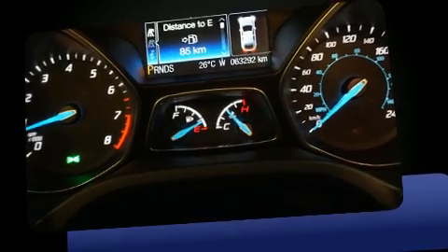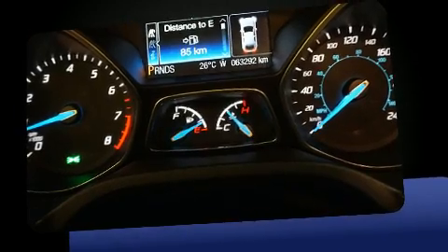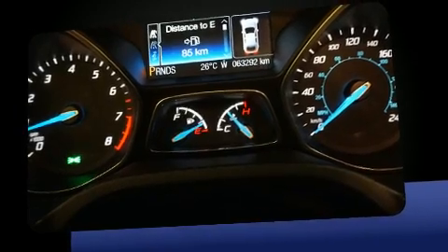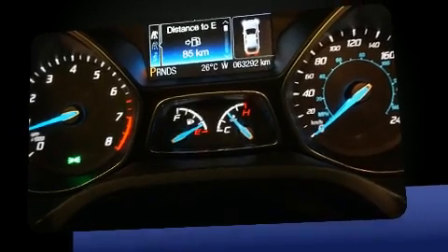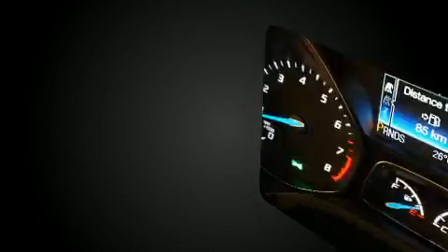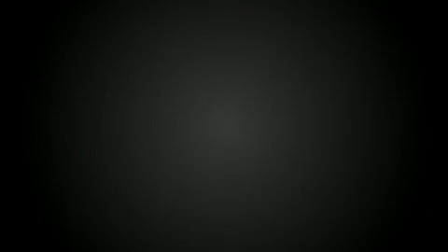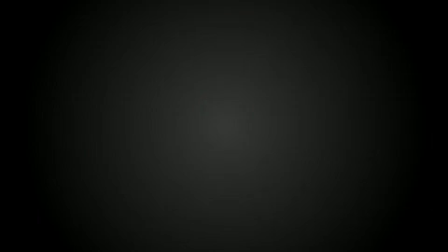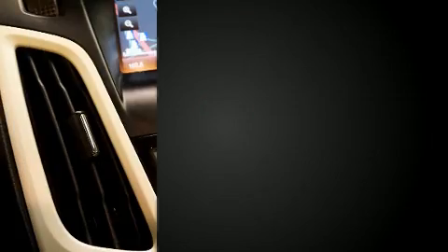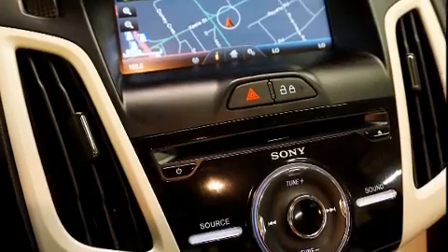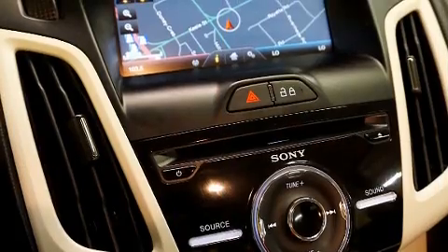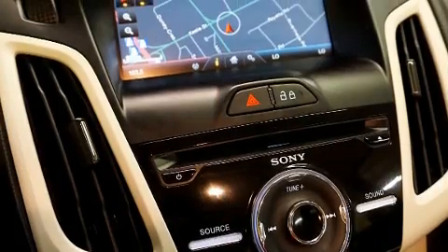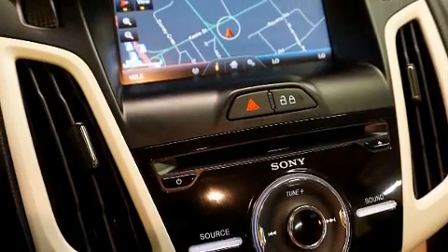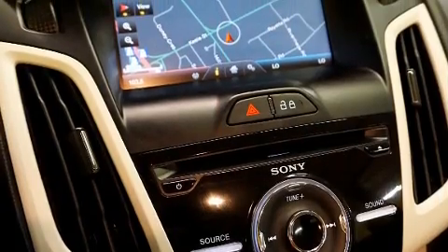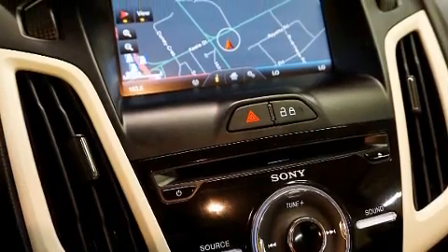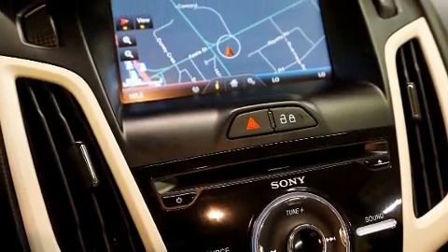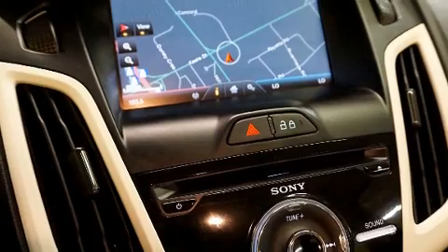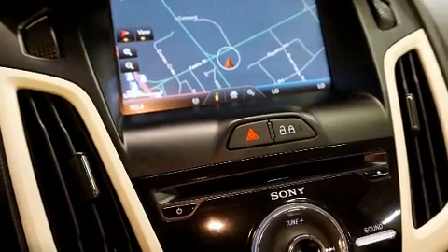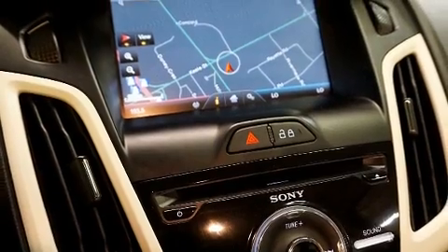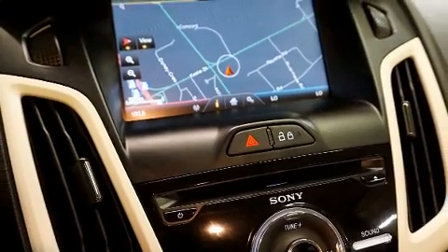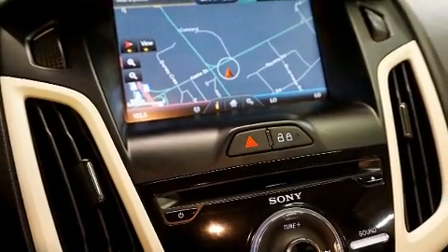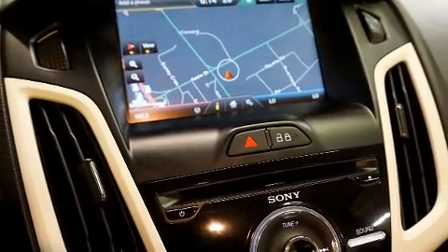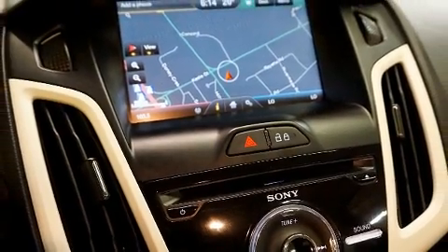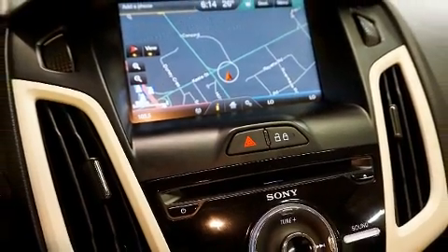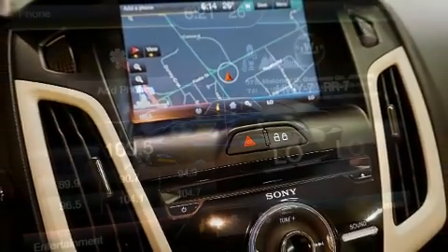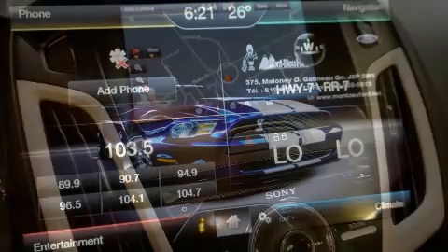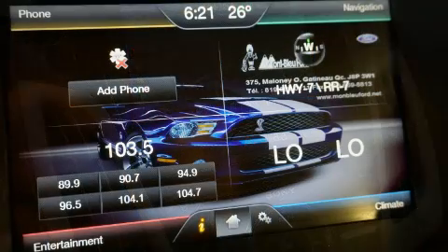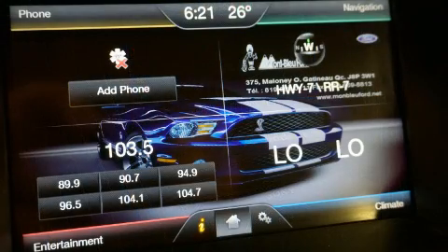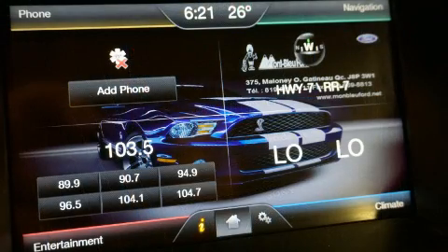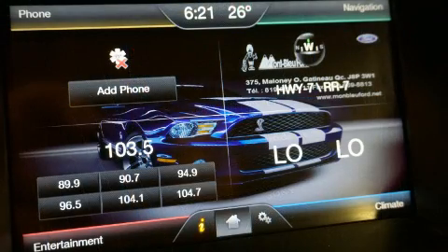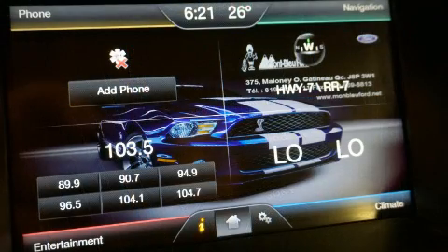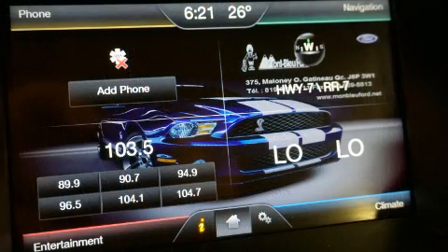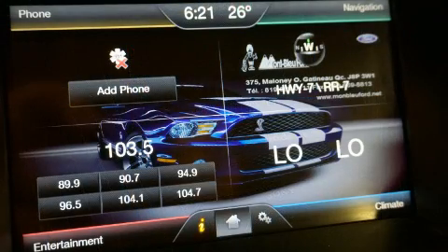Audio features include a CD player with MP3 capability, steering wheel mounted audio controls, and 10 speakers, providing excellent sound throughout the cabin.